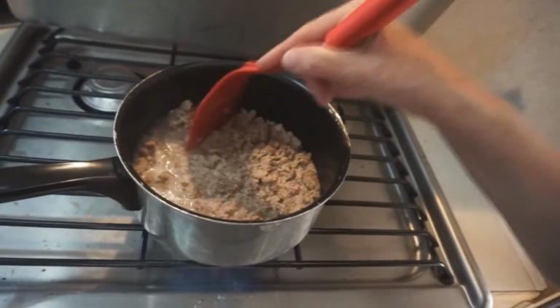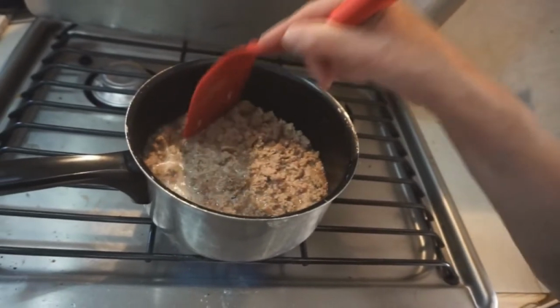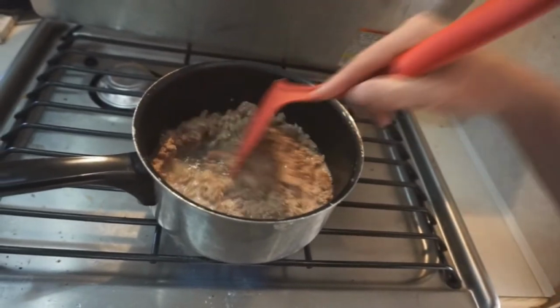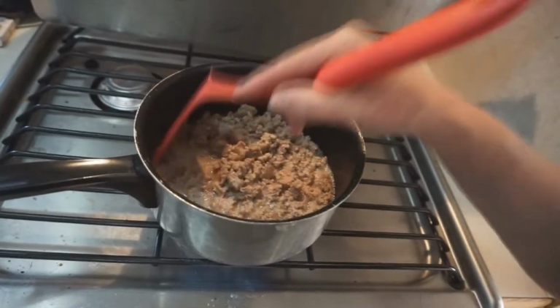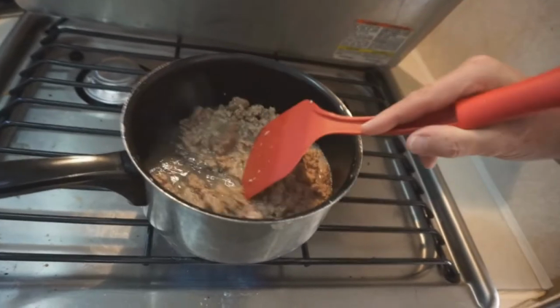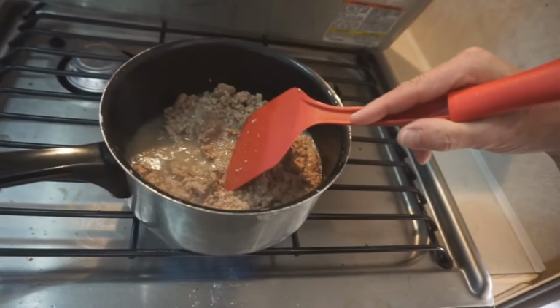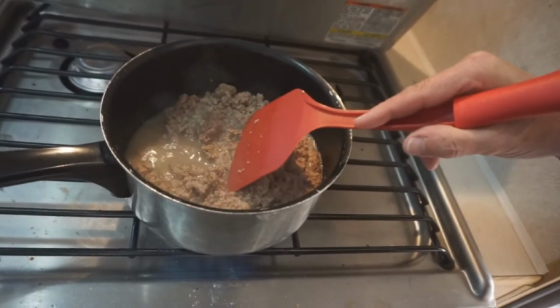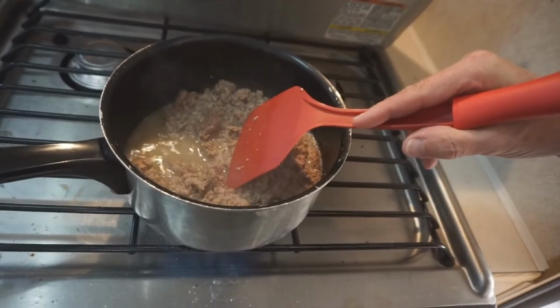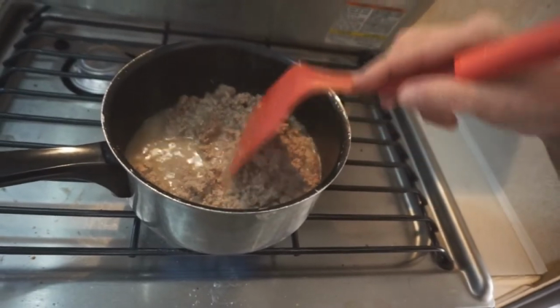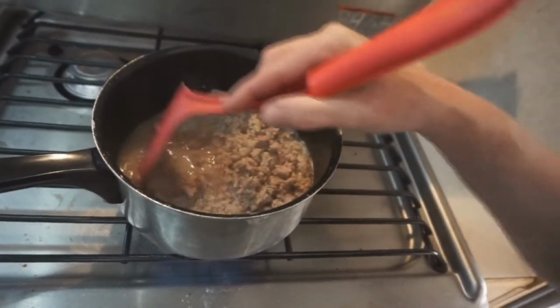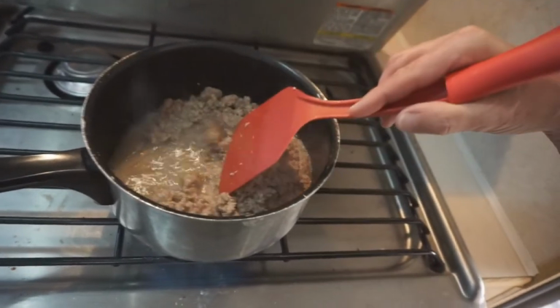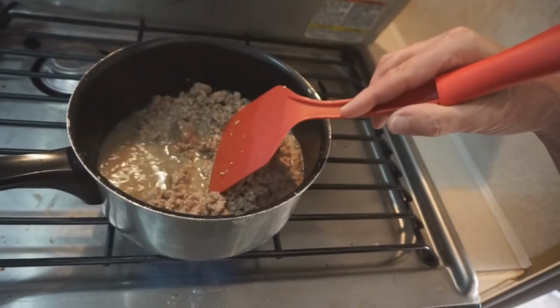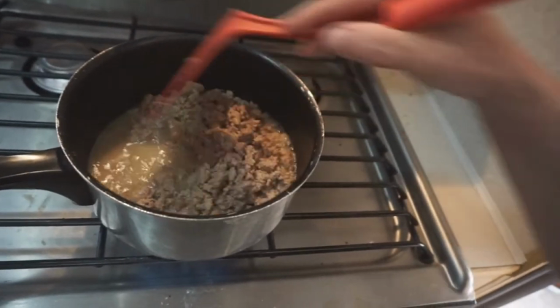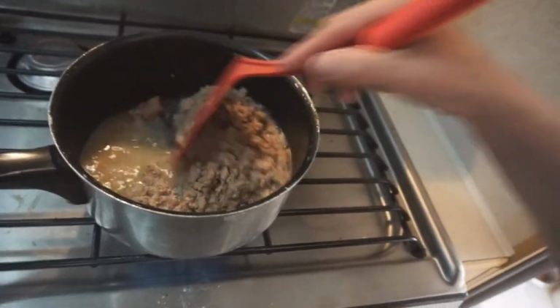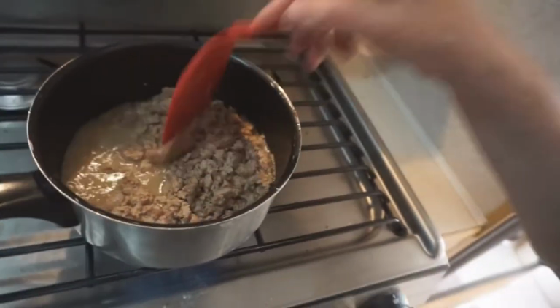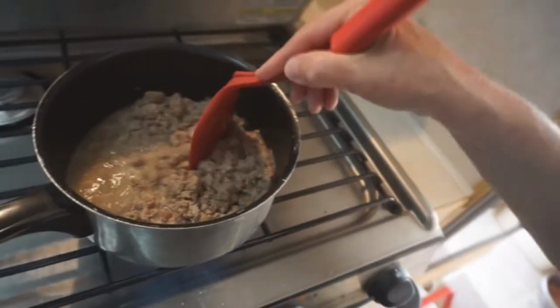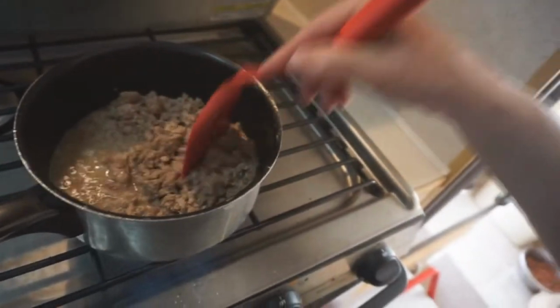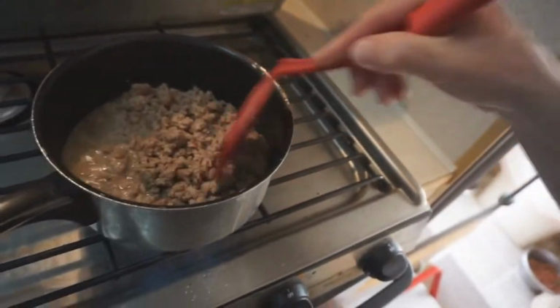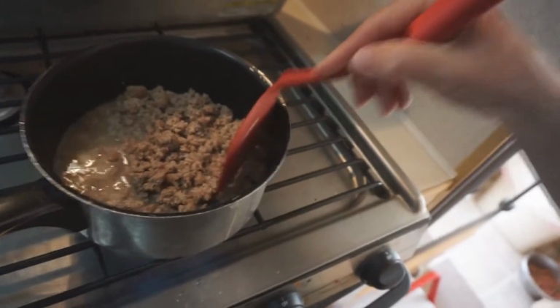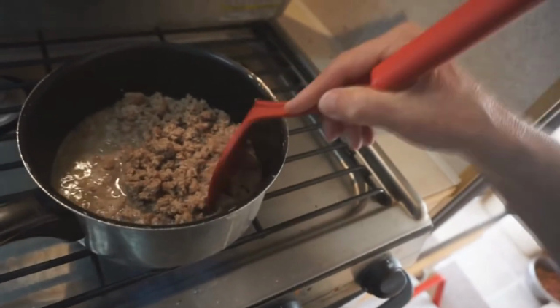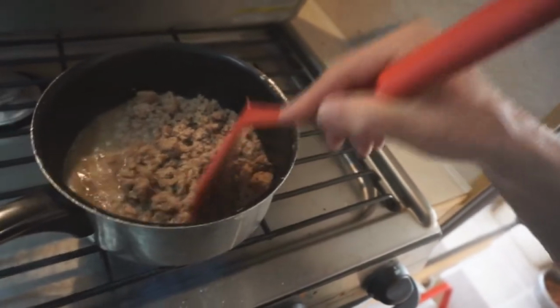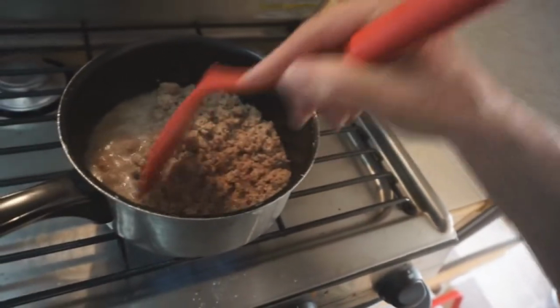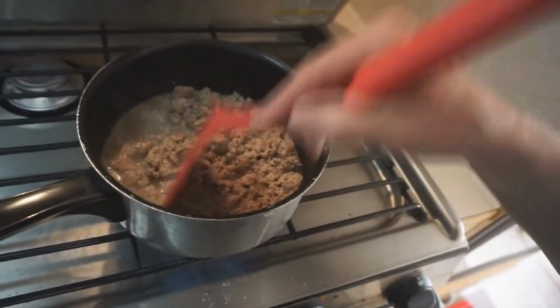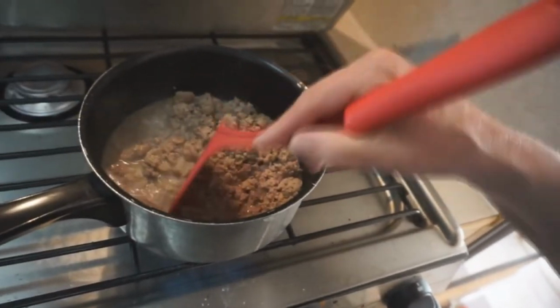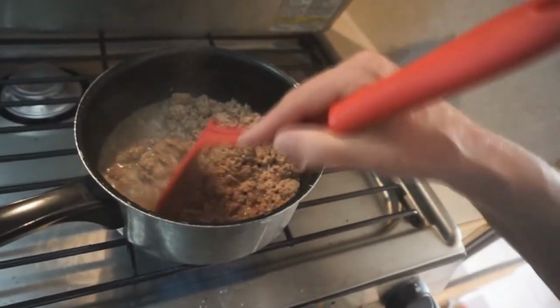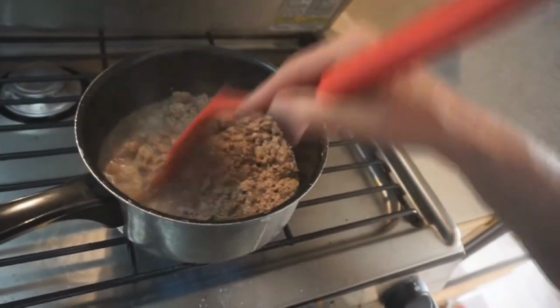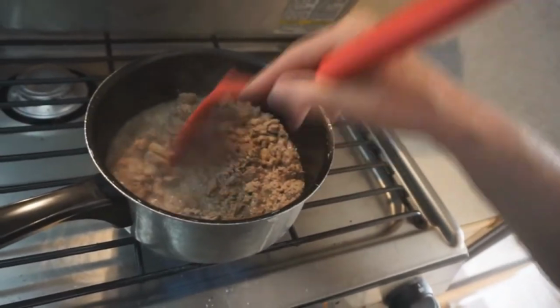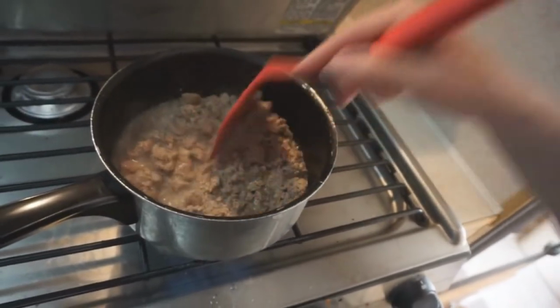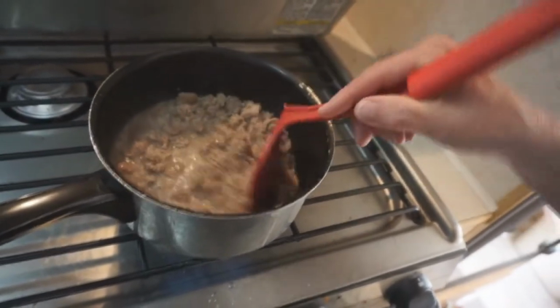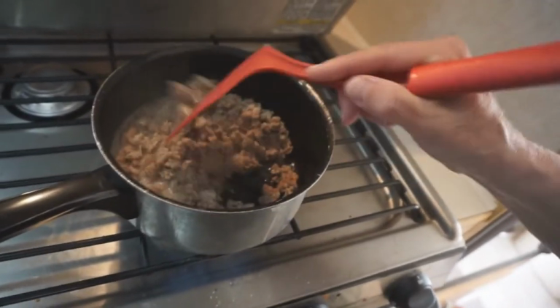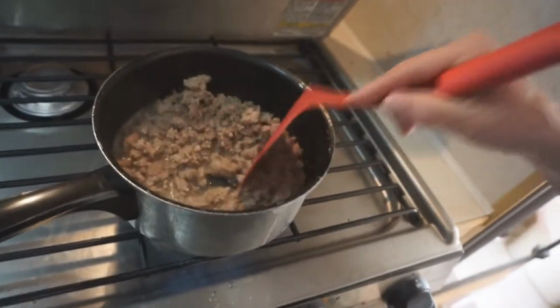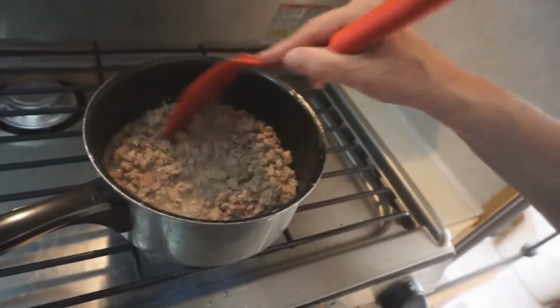And see, this isn't grease really, this is water, which I'm going to pour off. I'm just going to let this brown and then I'll show you what I'm putting in my turkey casserole.